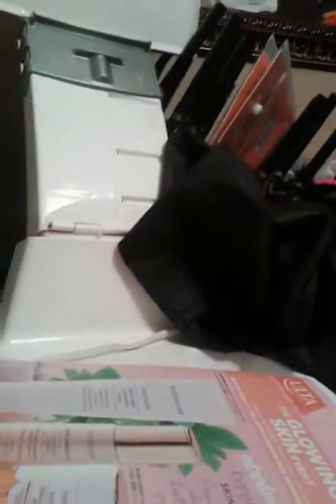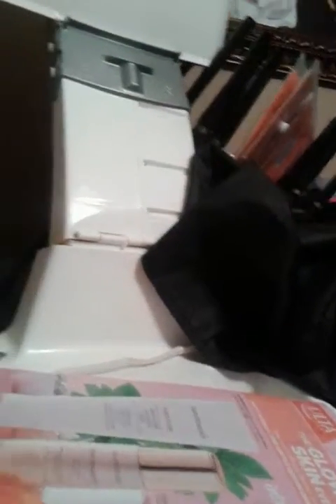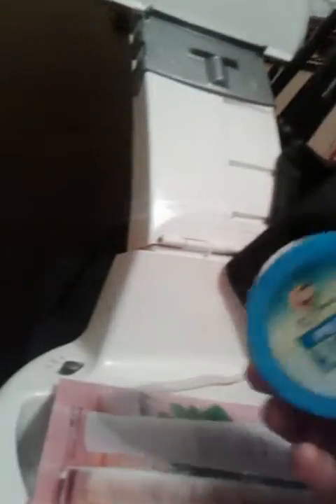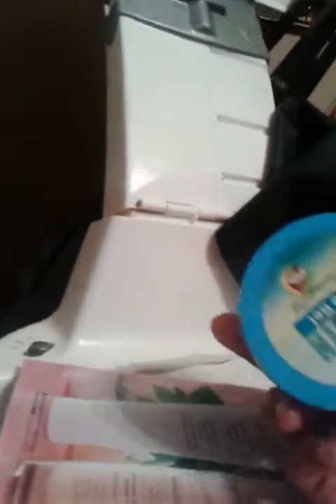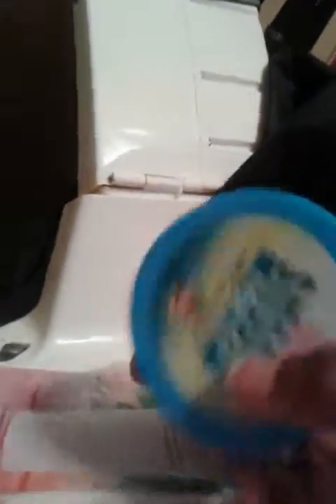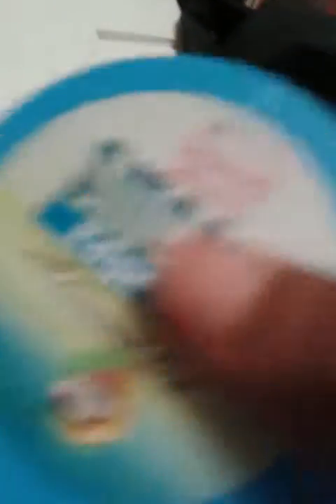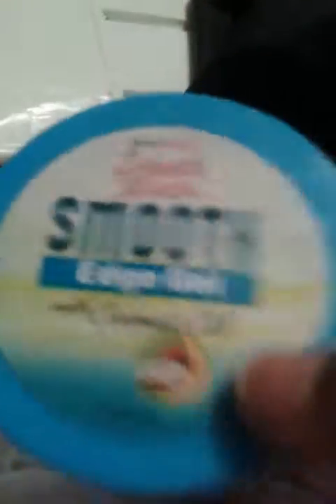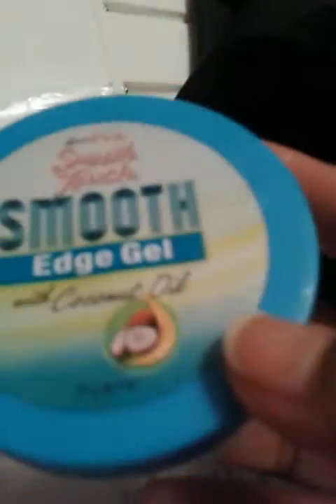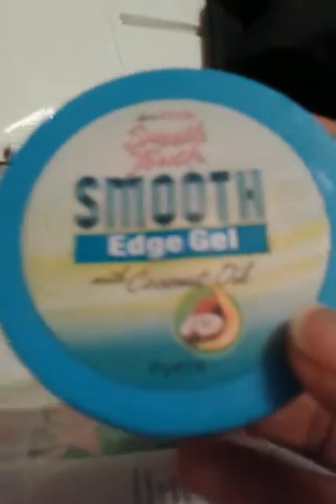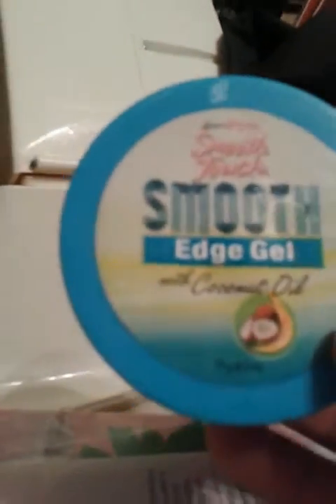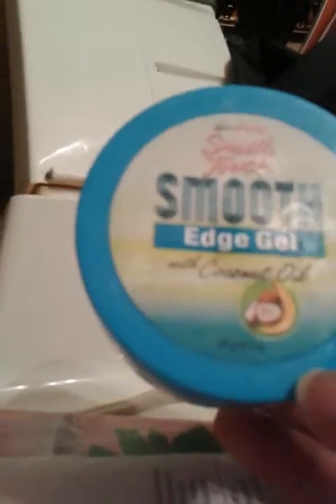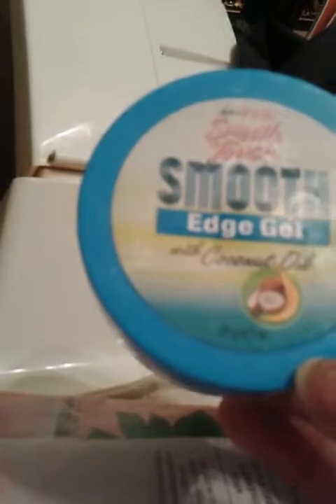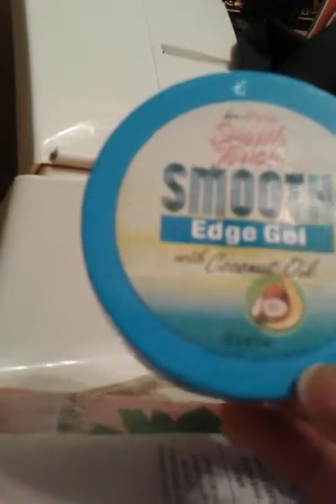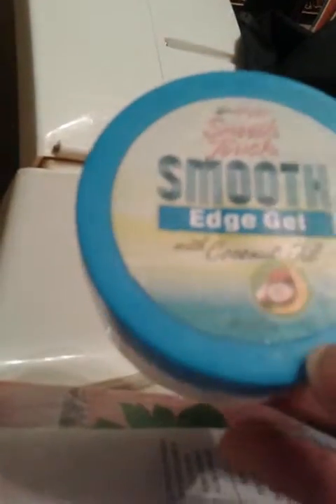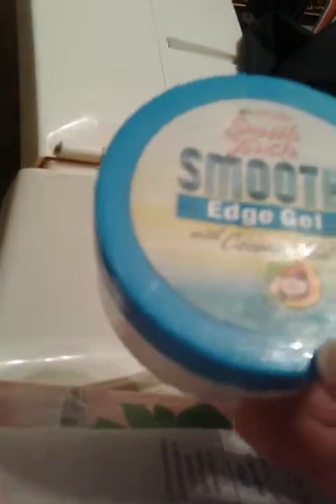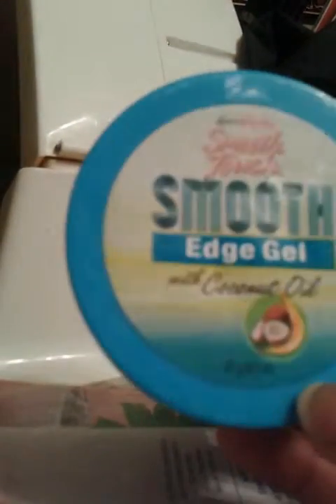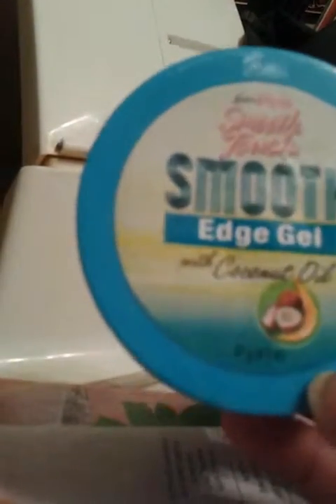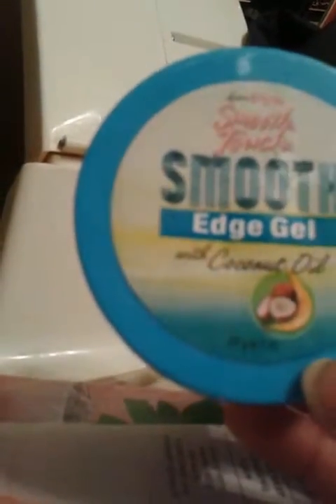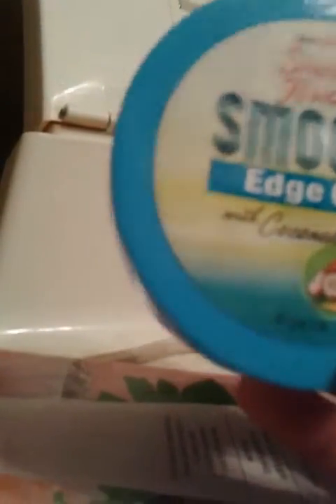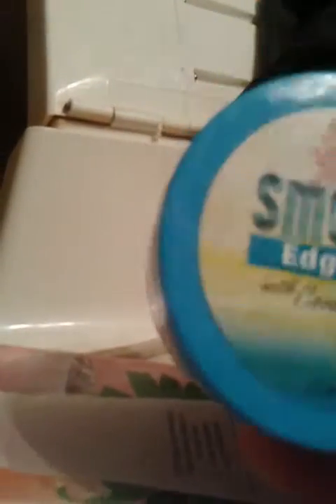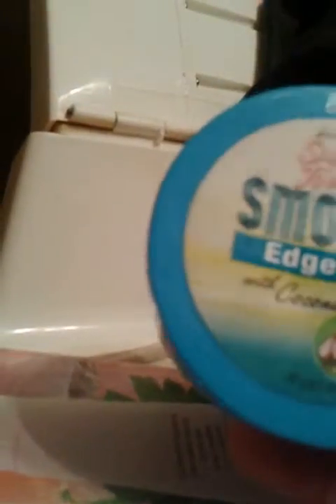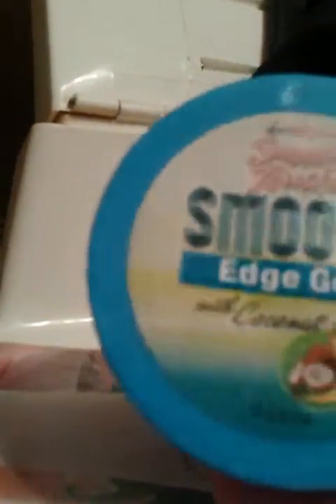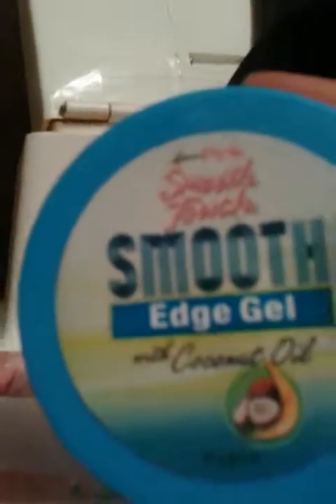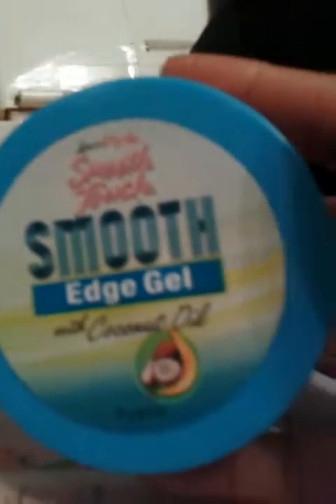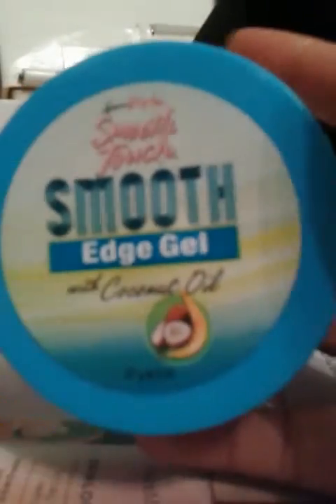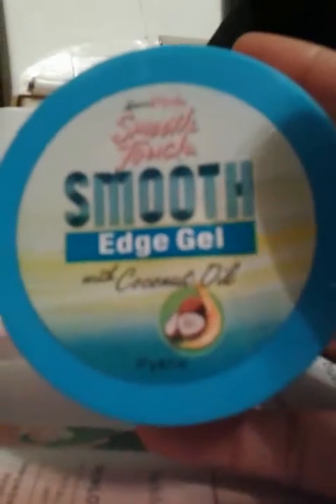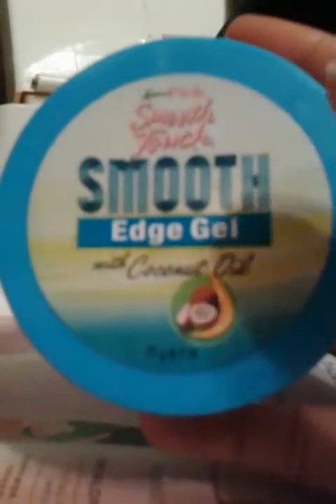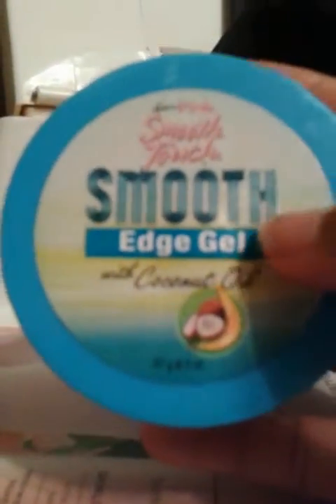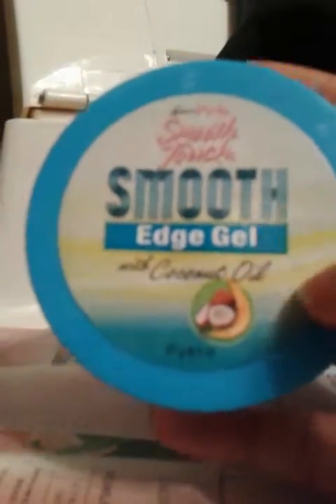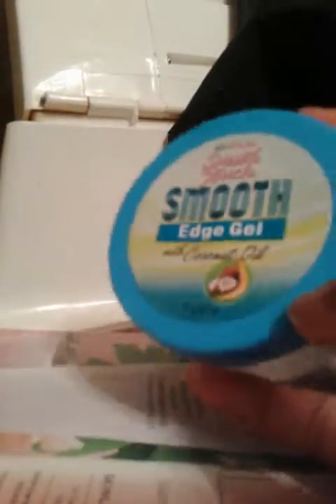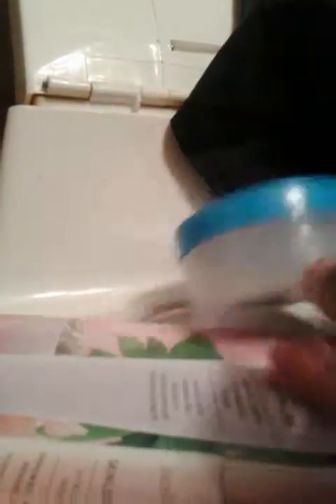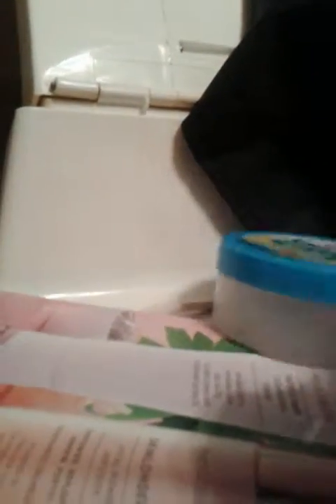Next, this is a smooth edge control with coconut oil. I did enjoy this — it slicked your hair down real good. This was a new one that I tried and I will always purchase it.